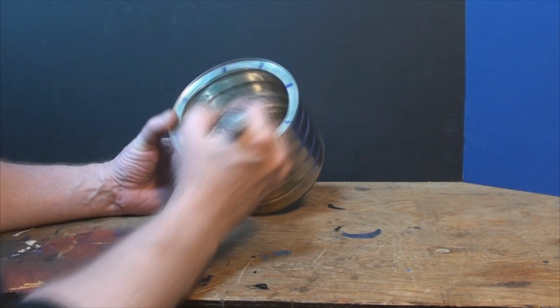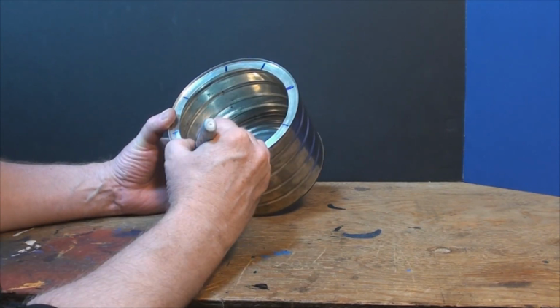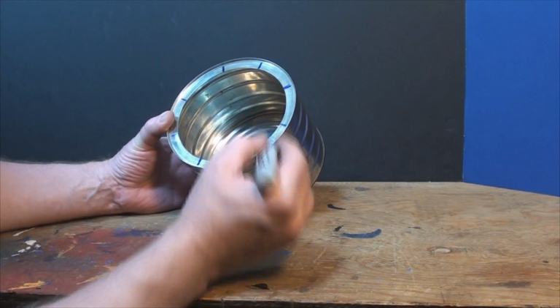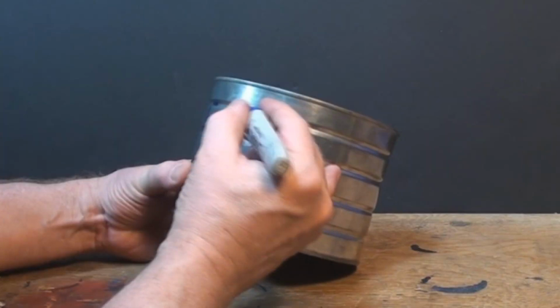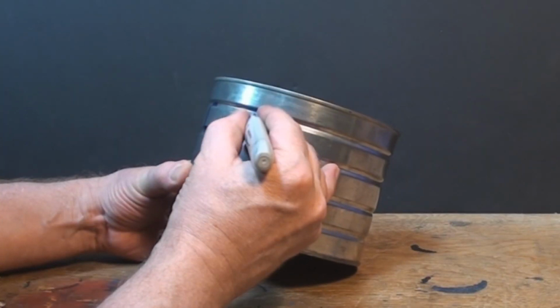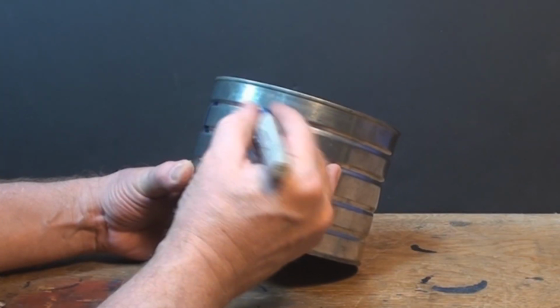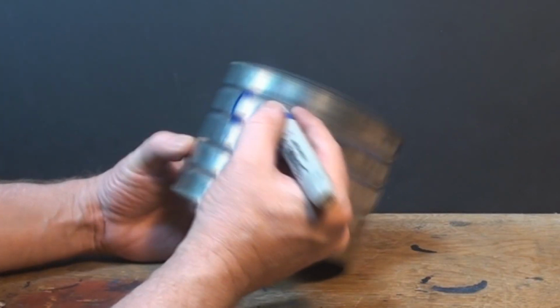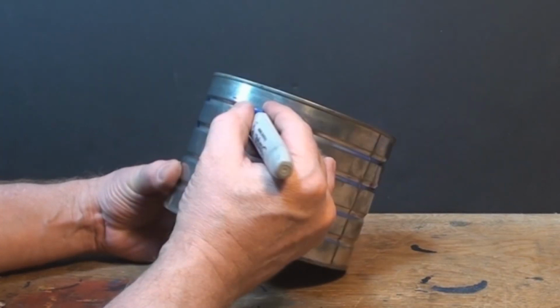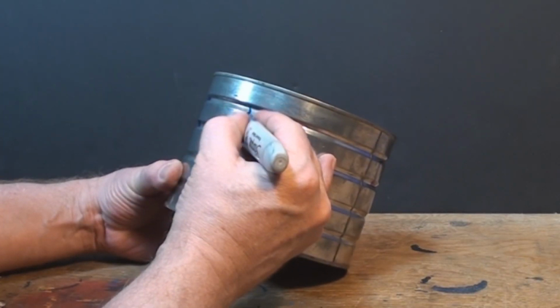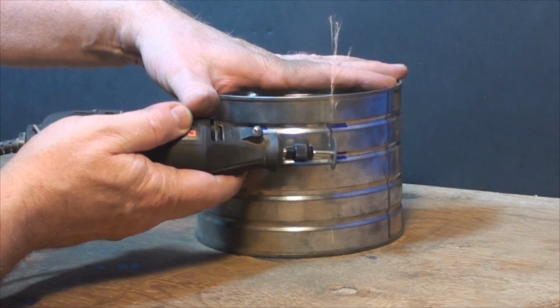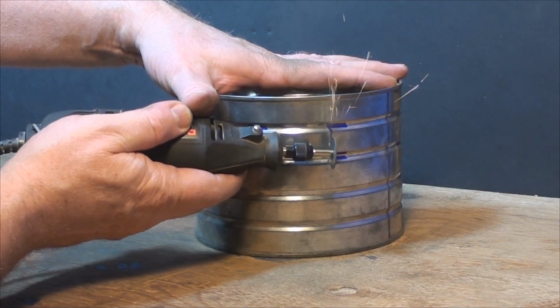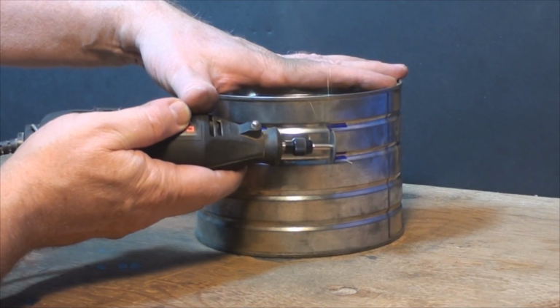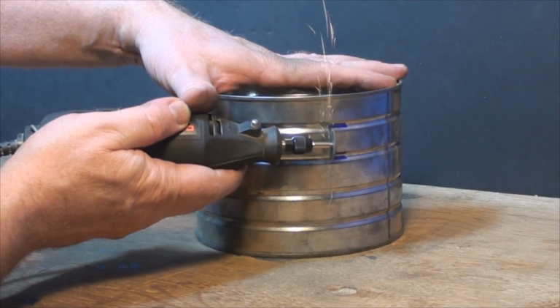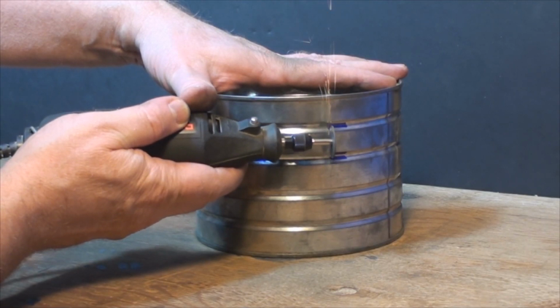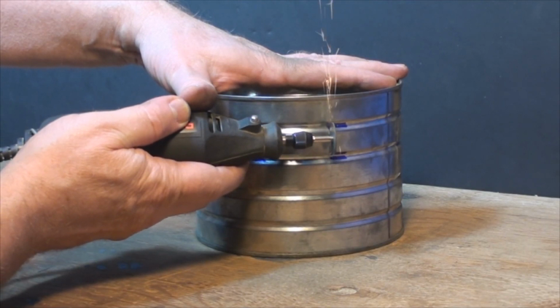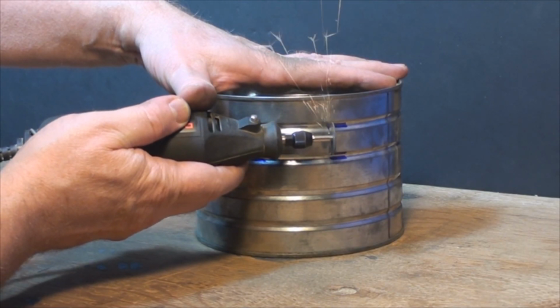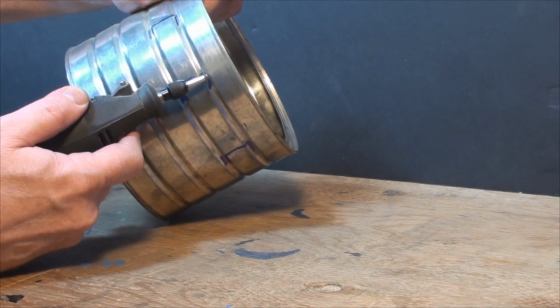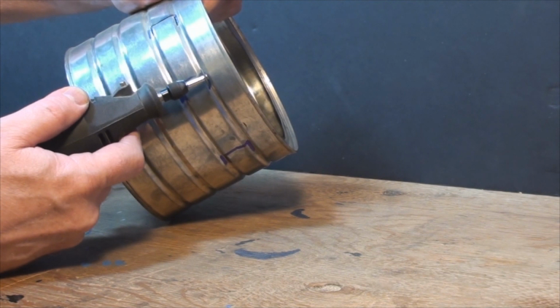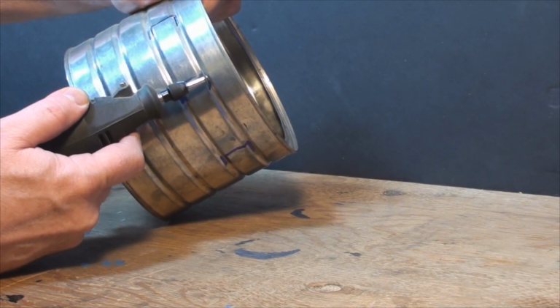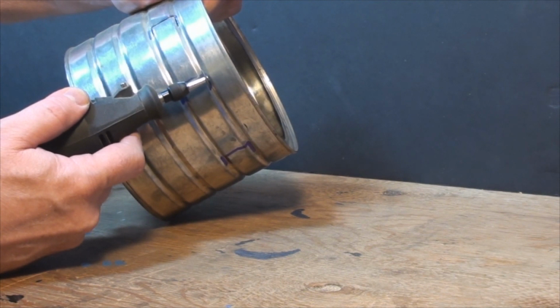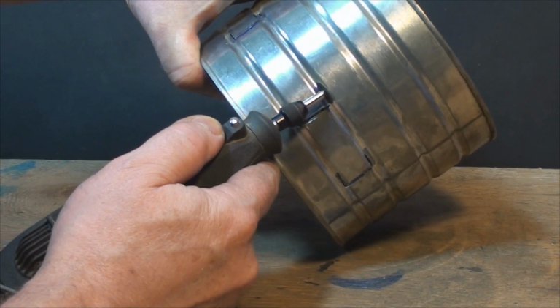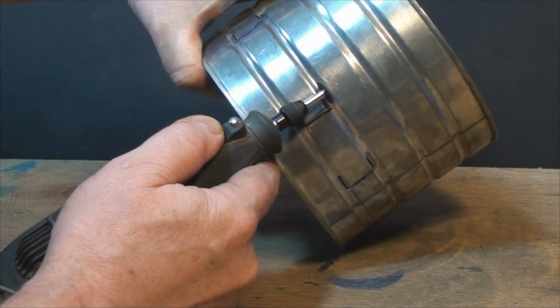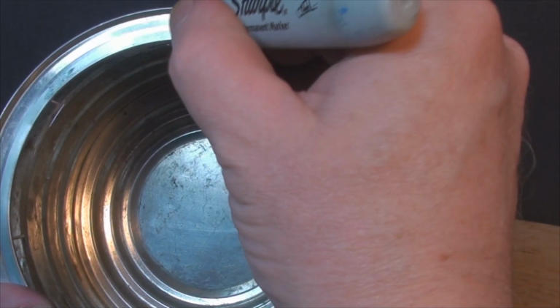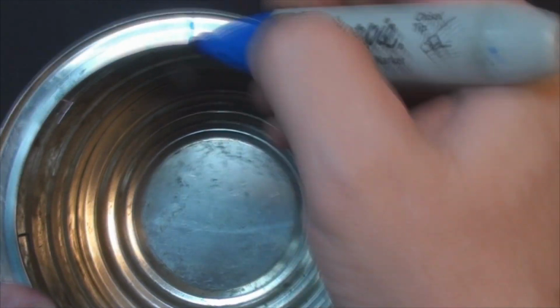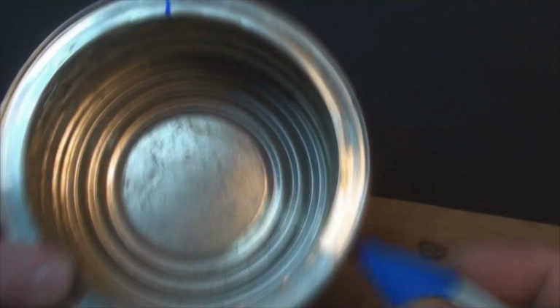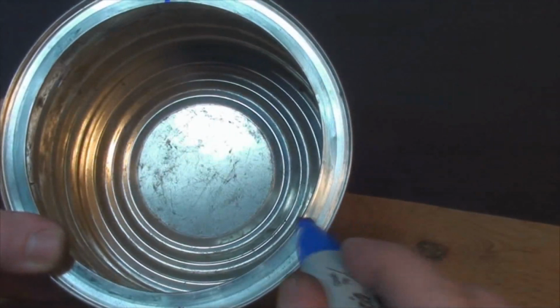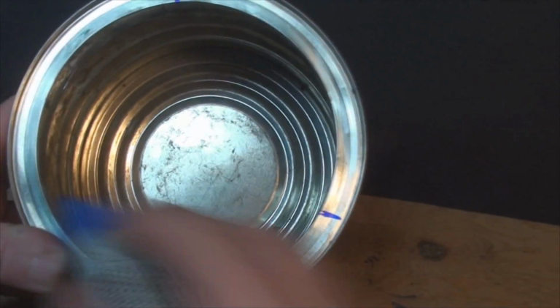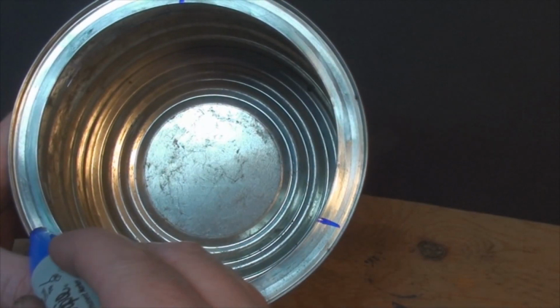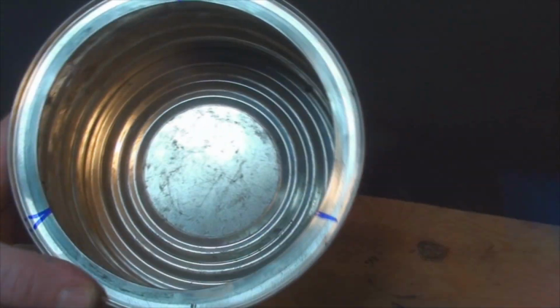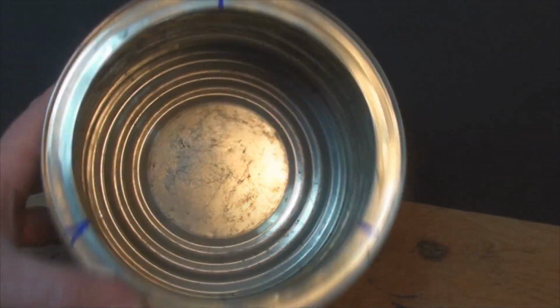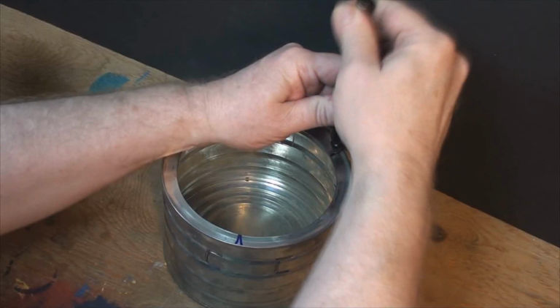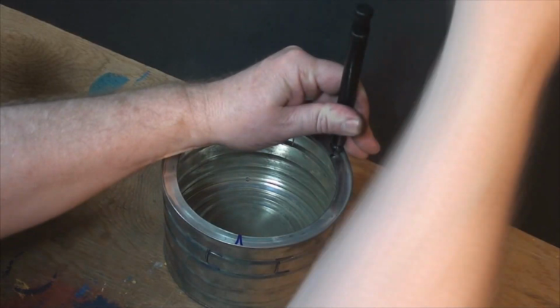I drew up a clock face pattern and started cutting C-shaped vents into the shorter coffee can. I placed holes at 12, 4, and 8 o'clock for mounting pins.